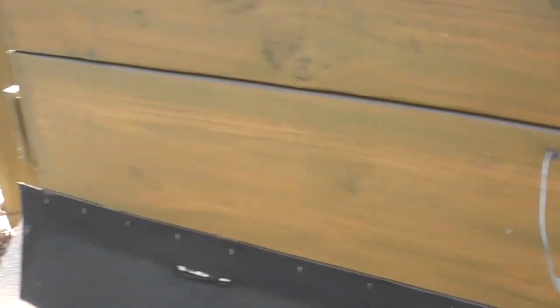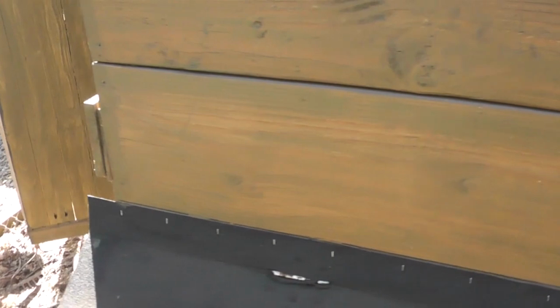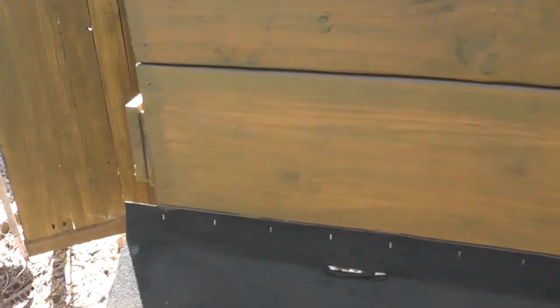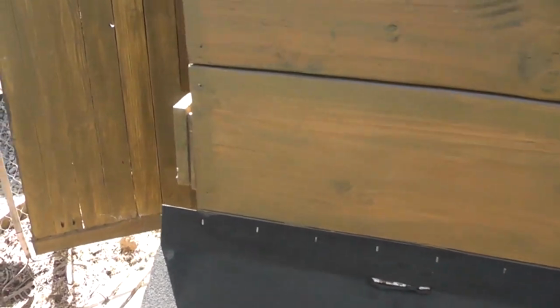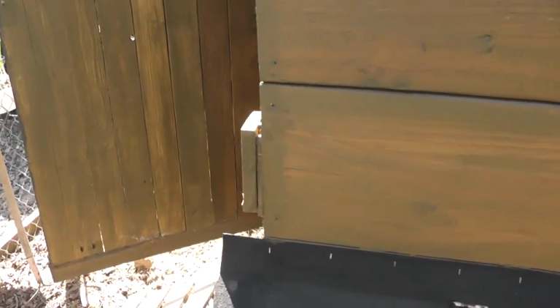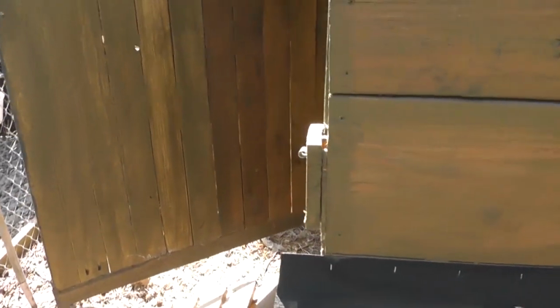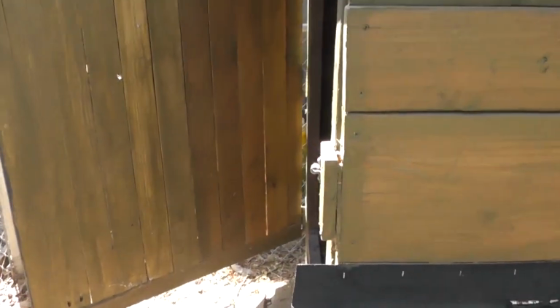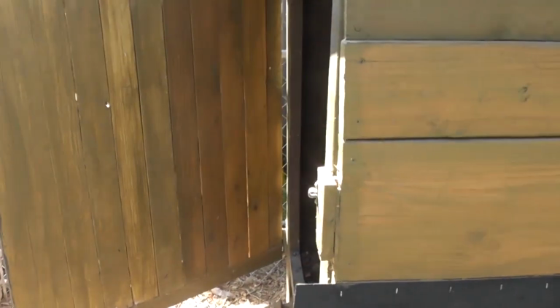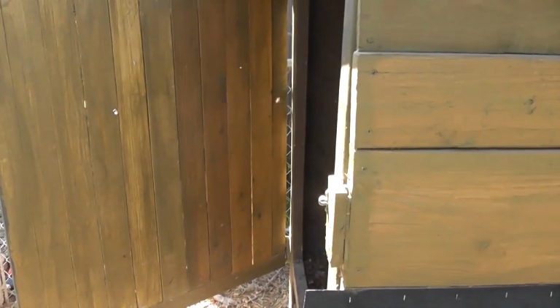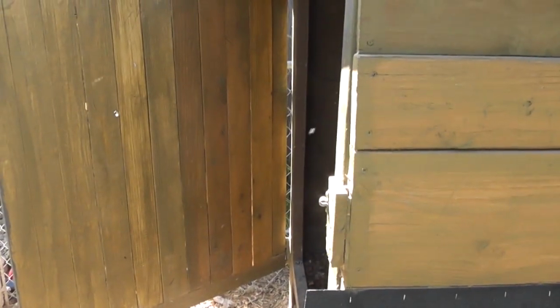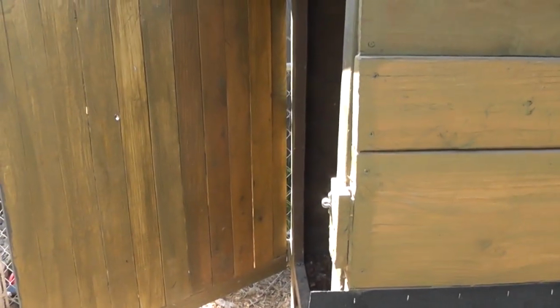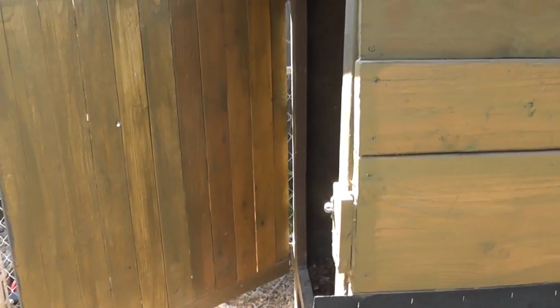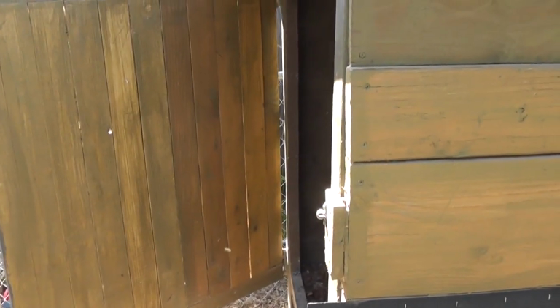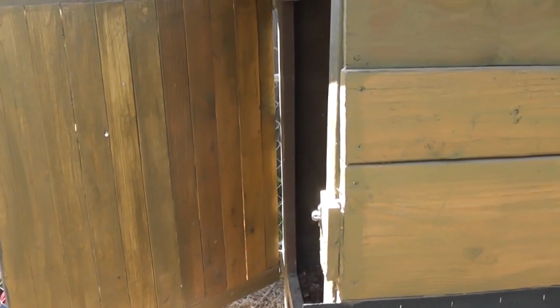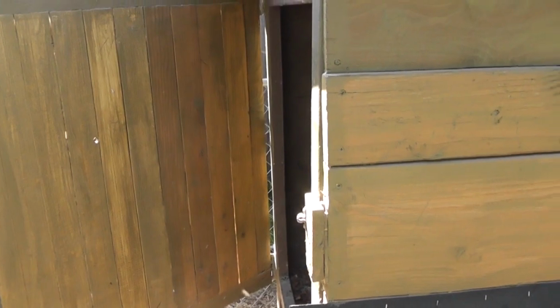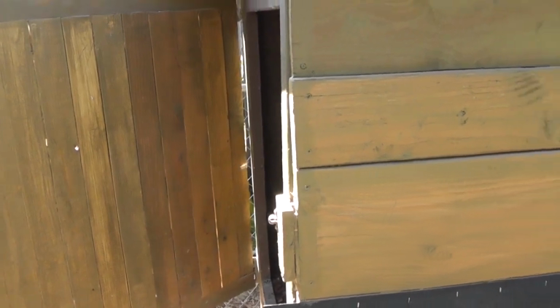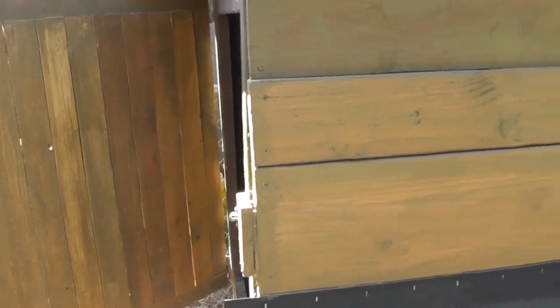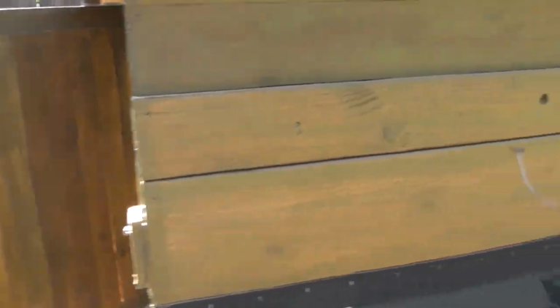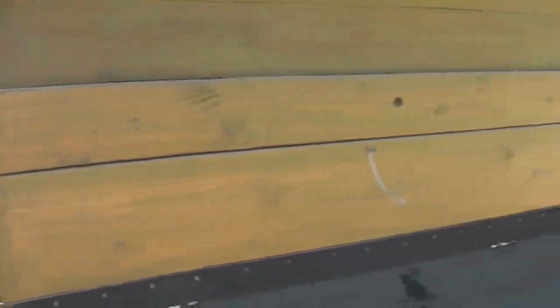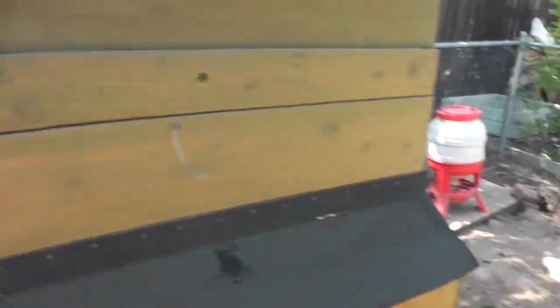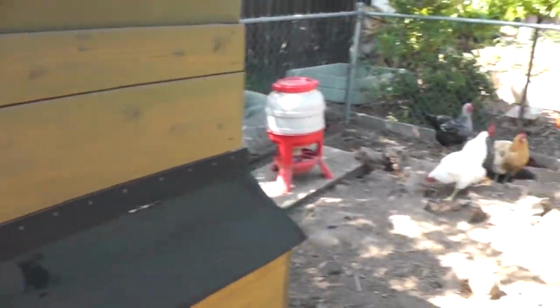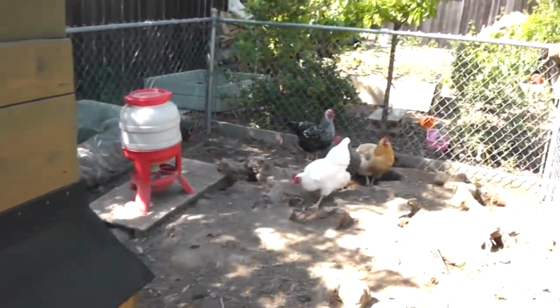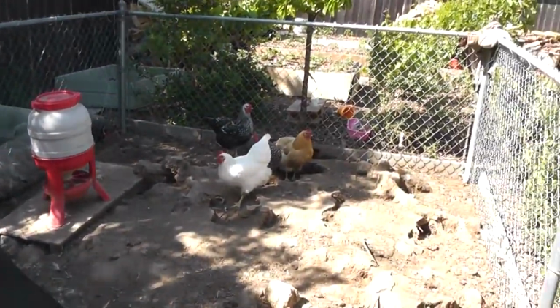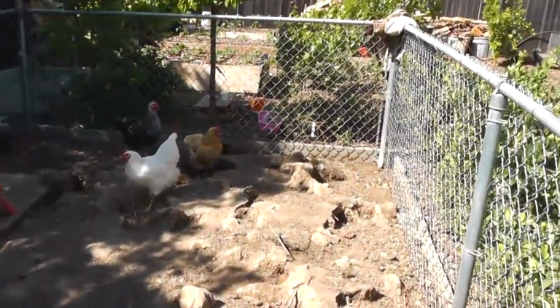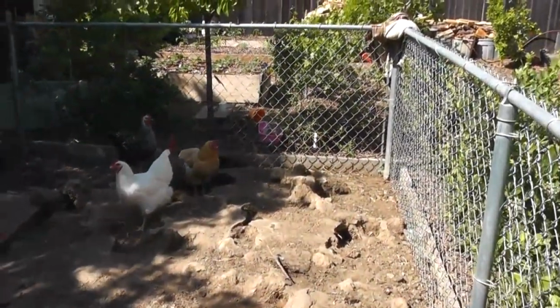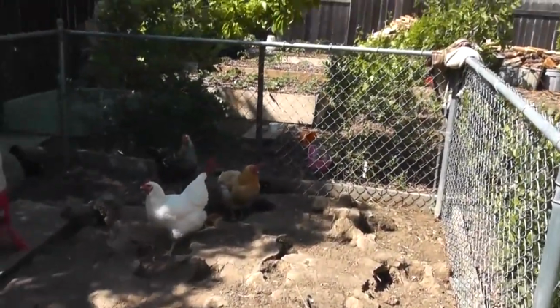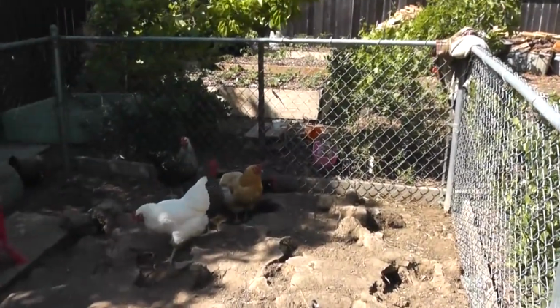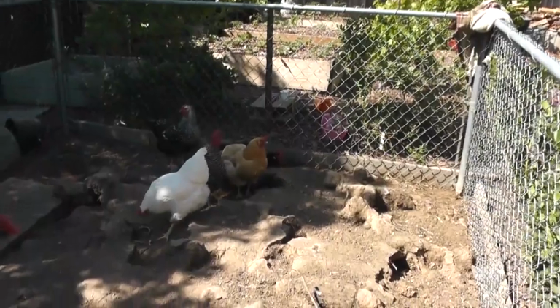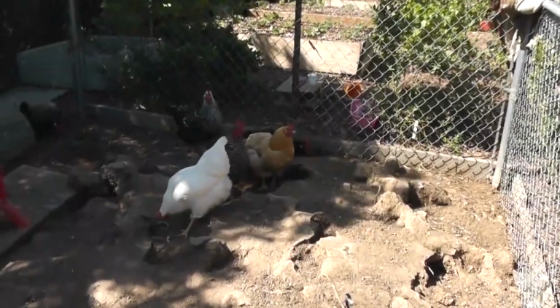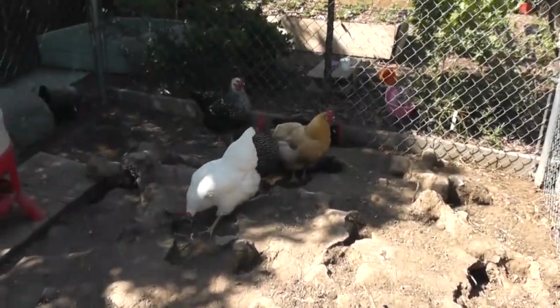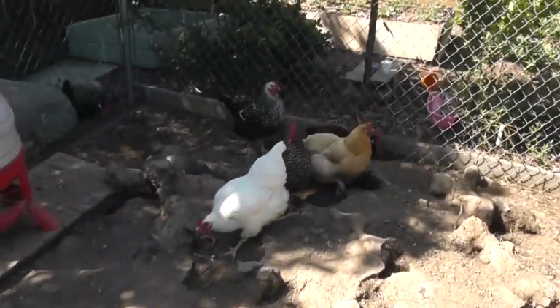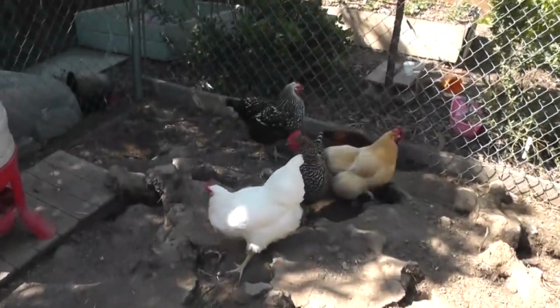So if you do live in town — they do make some noise, so know your neighbors. They're not as loud as roosters, but they will let you know when they lay an egg.